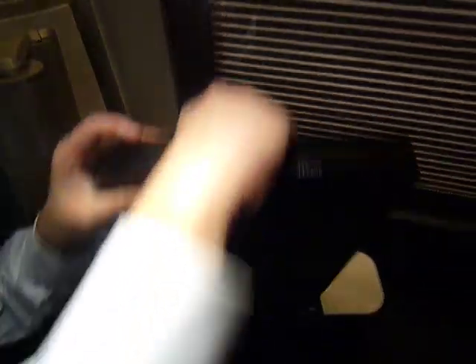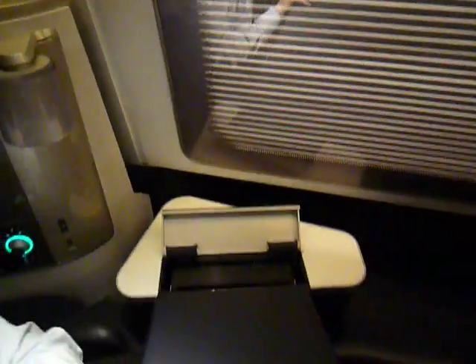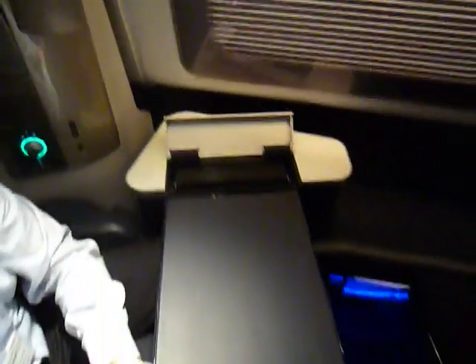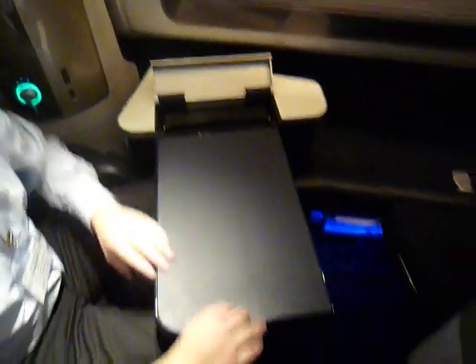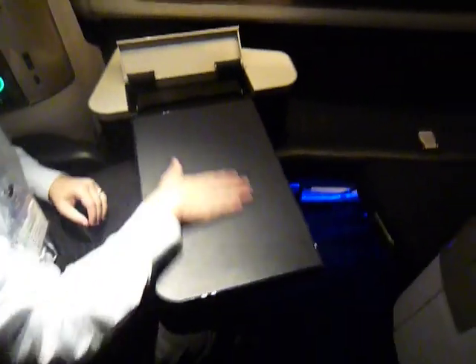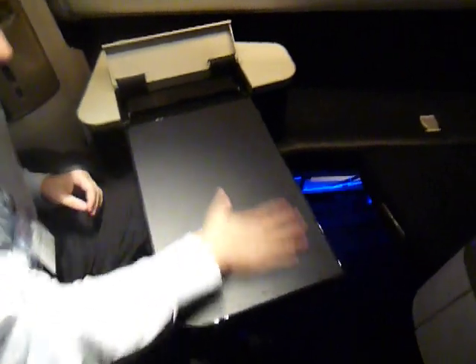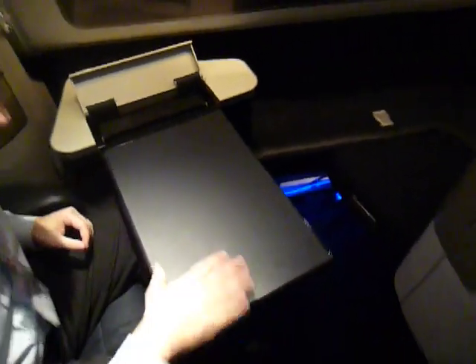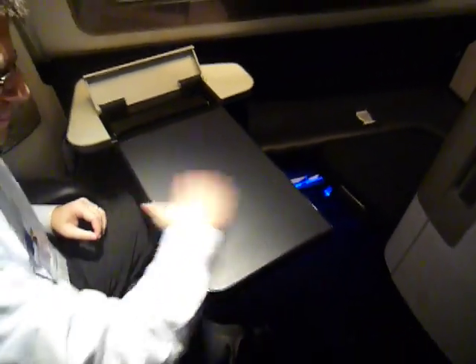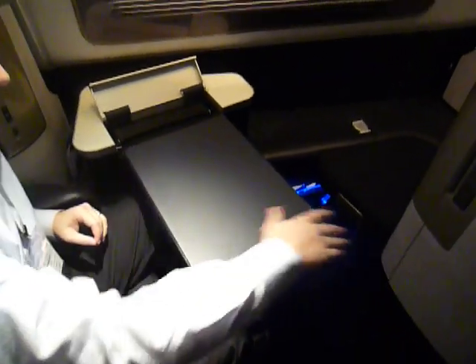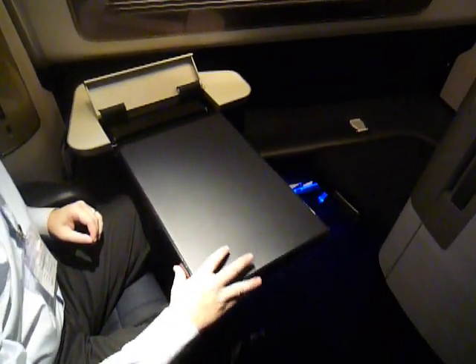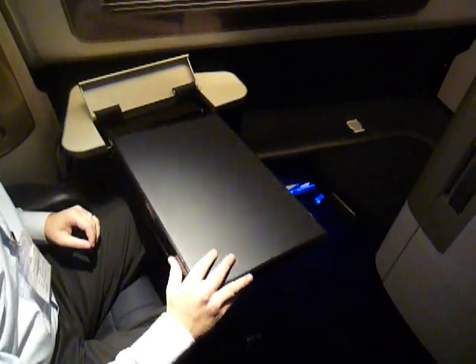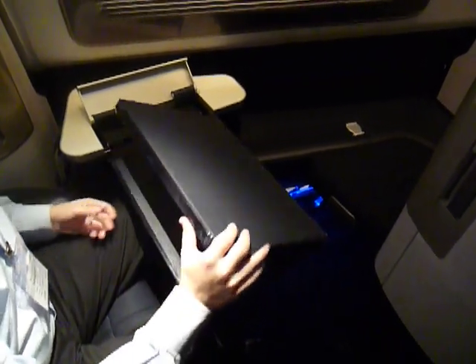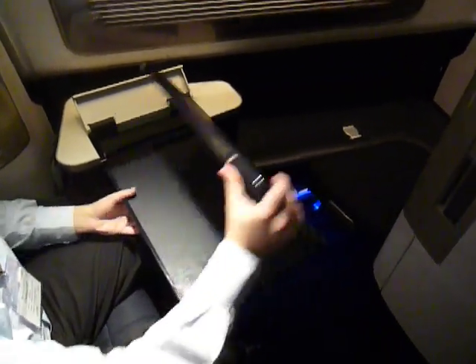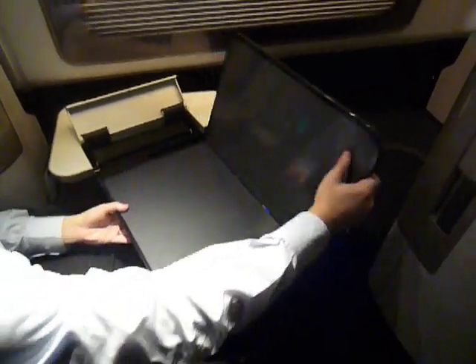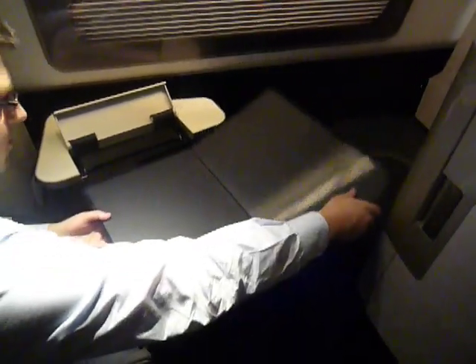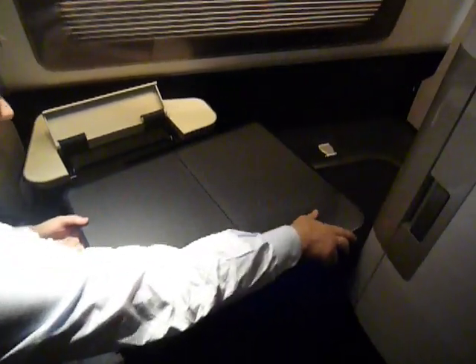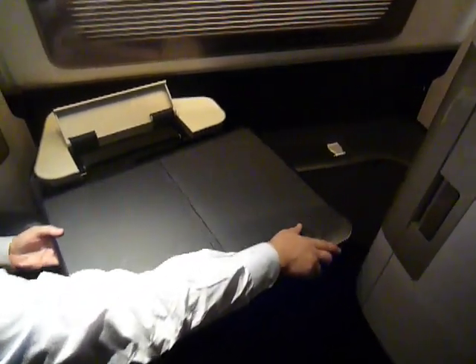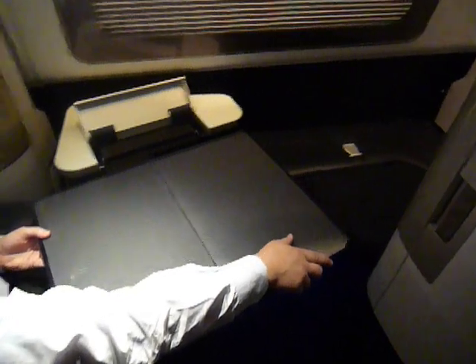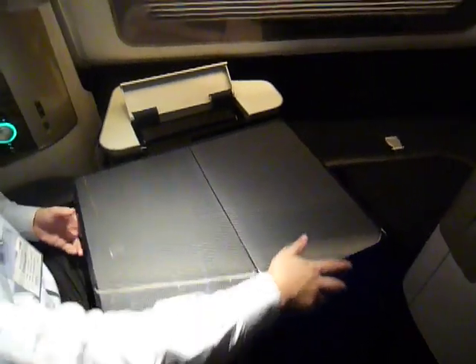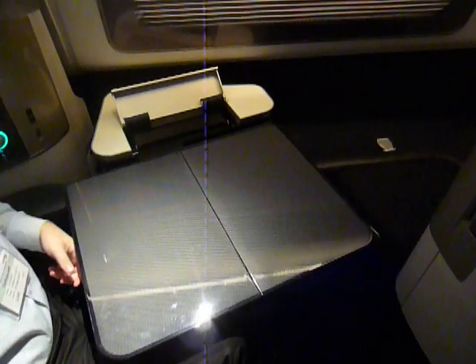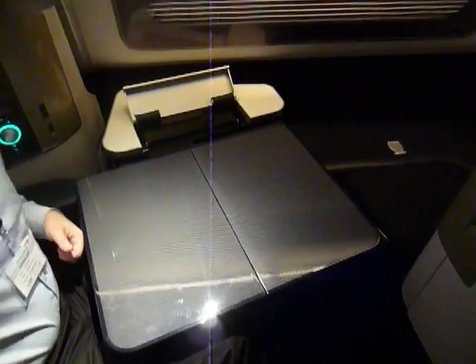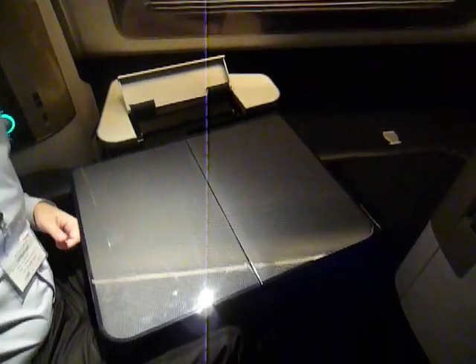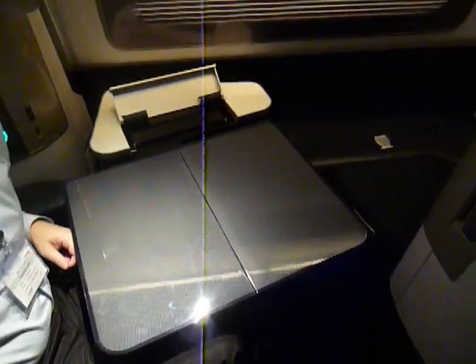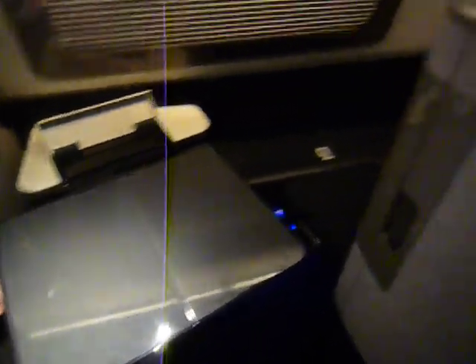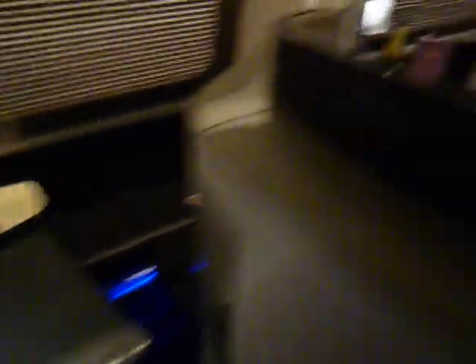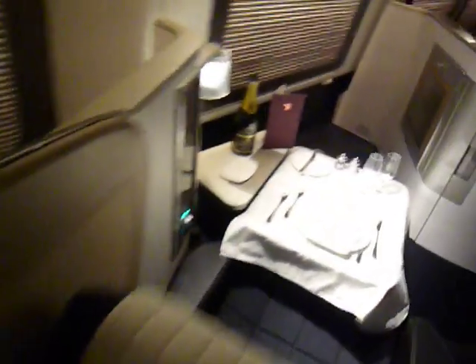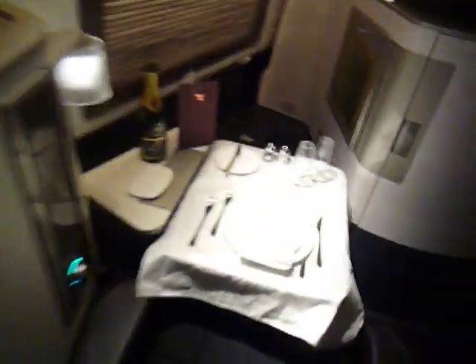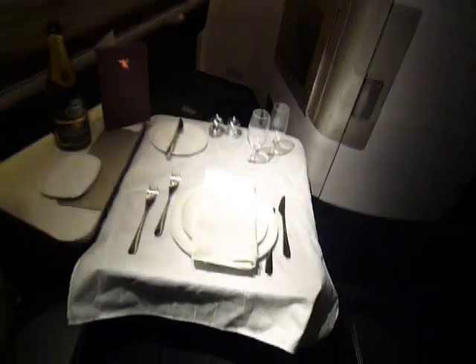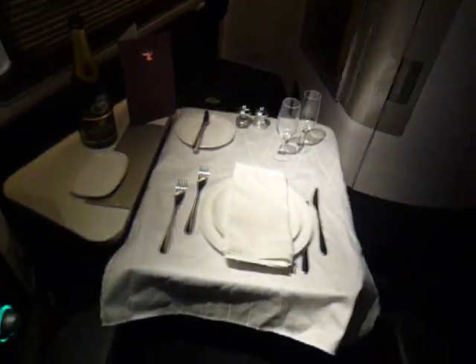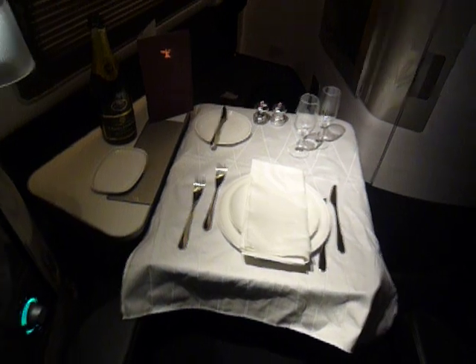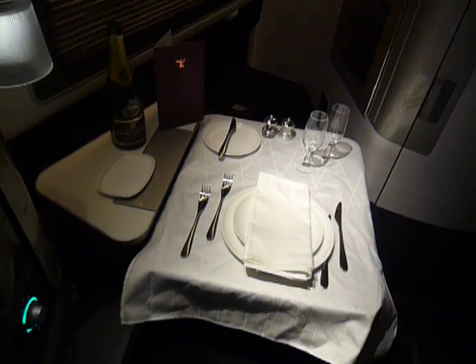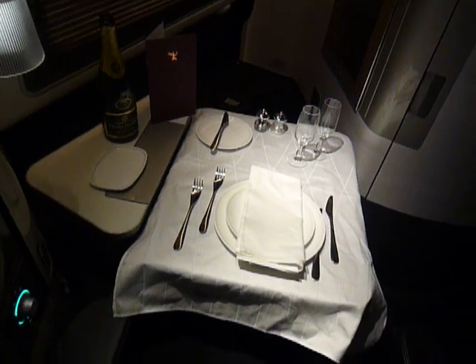One side of it is covered in leather — the leather writing bureau. Then the table opens up fully to a full-sized dining table, which we then set up like that with a main meal service.